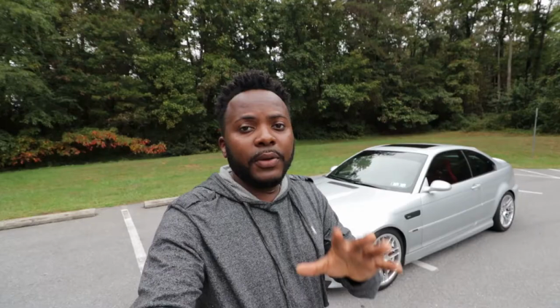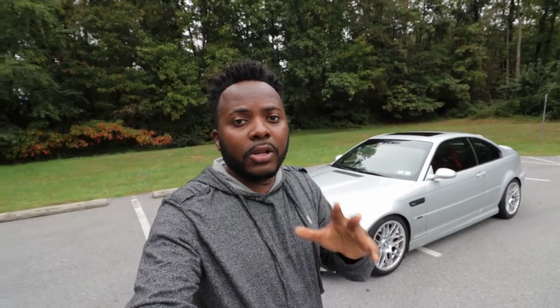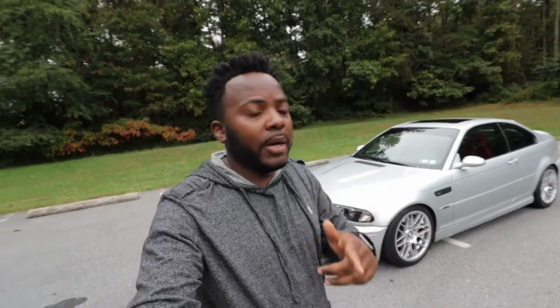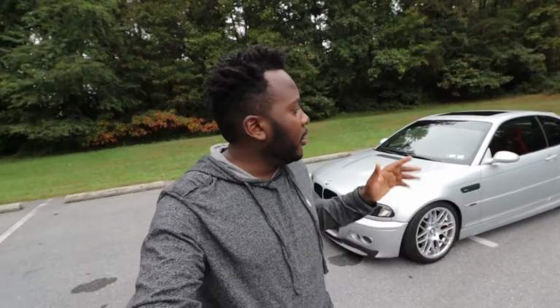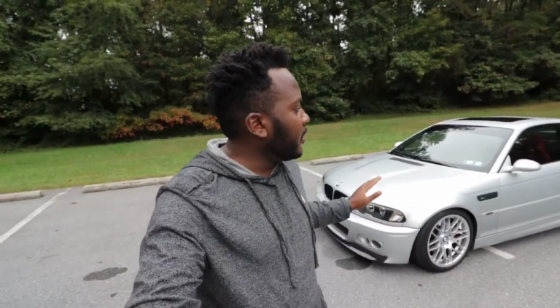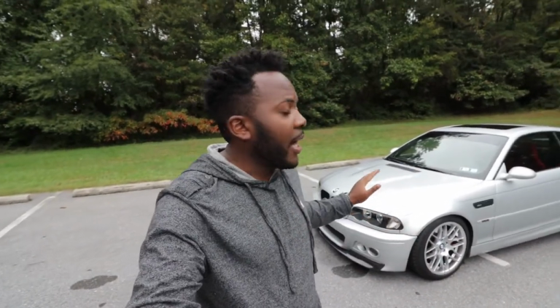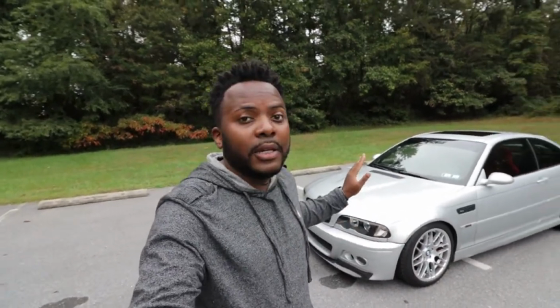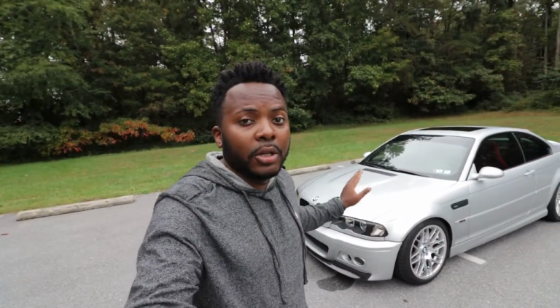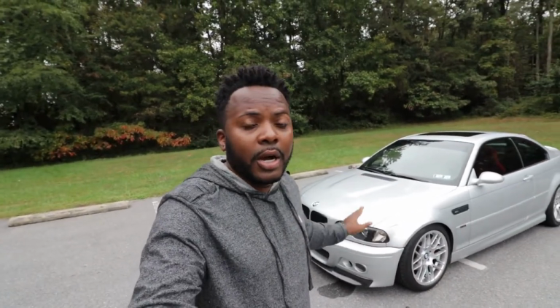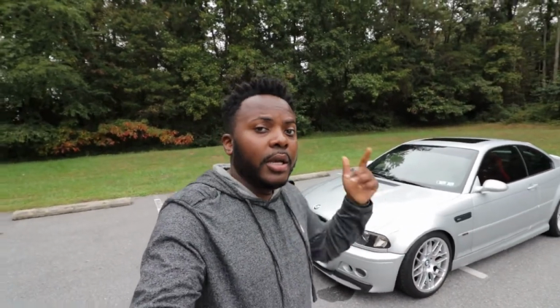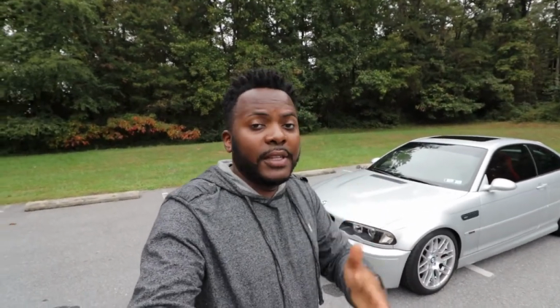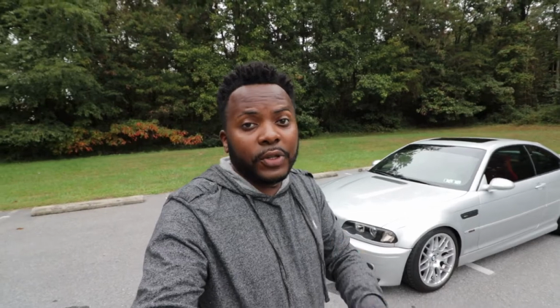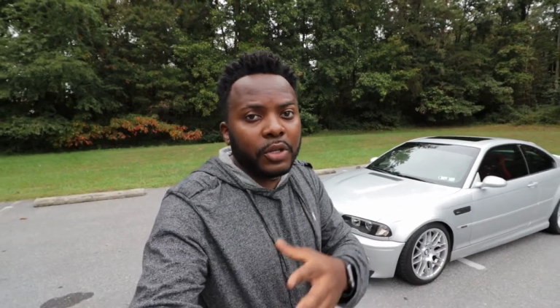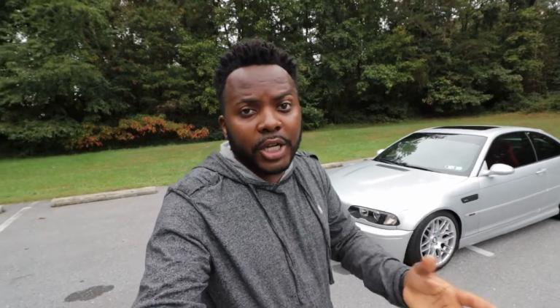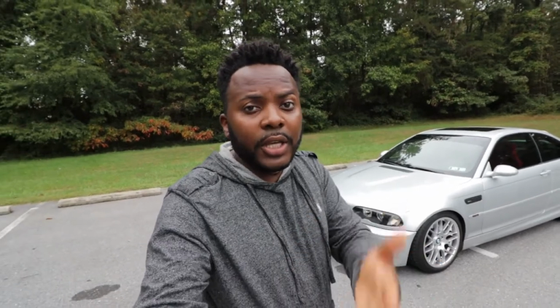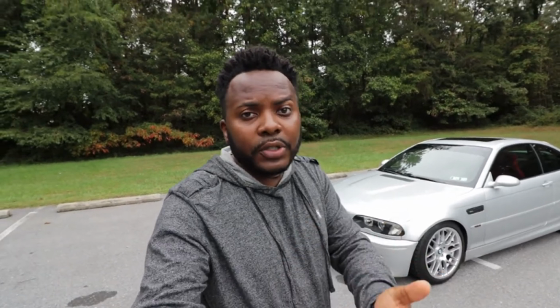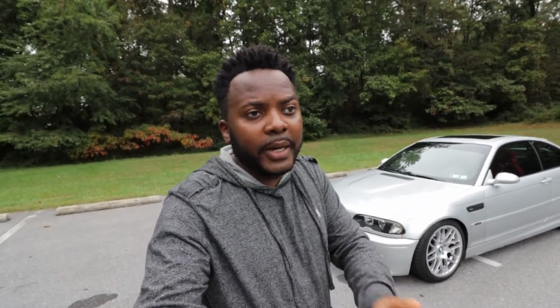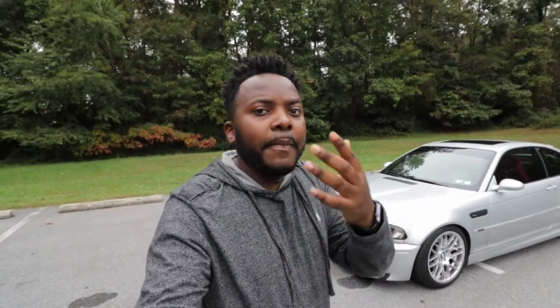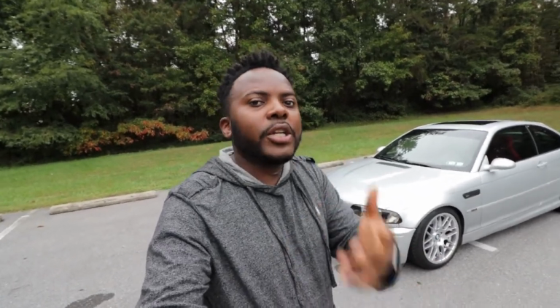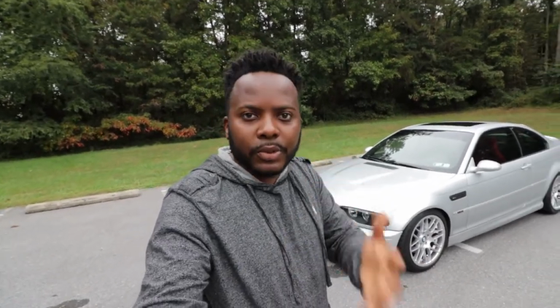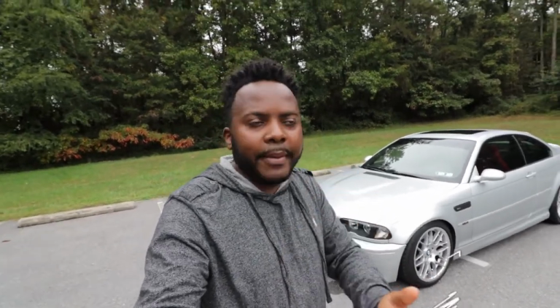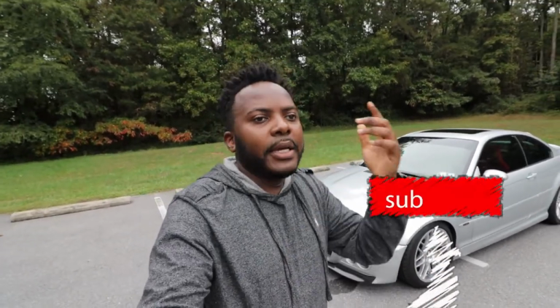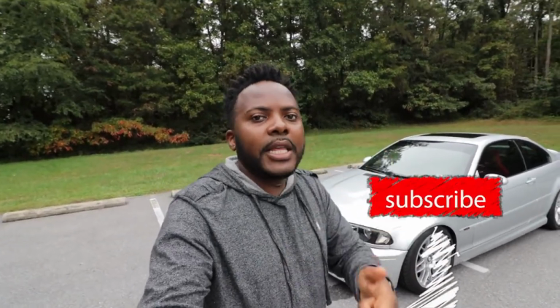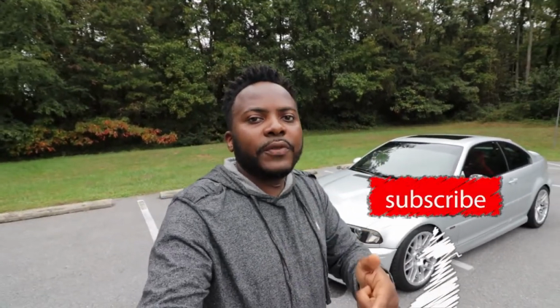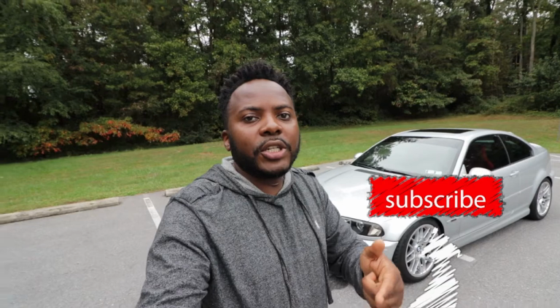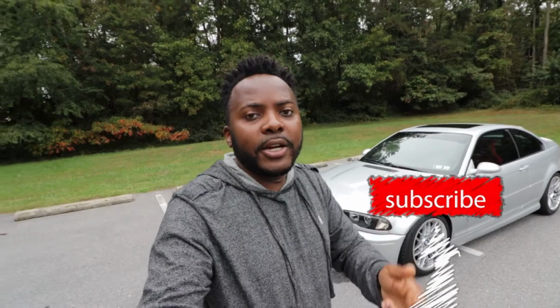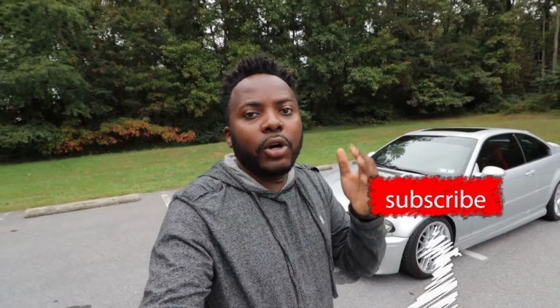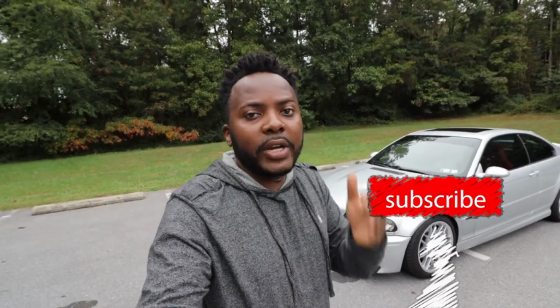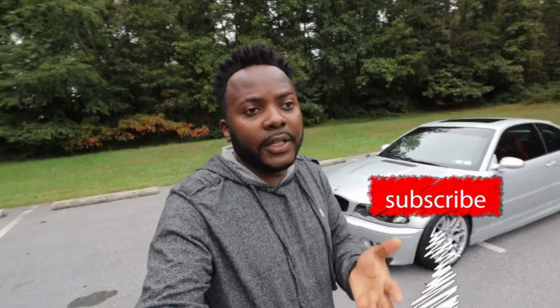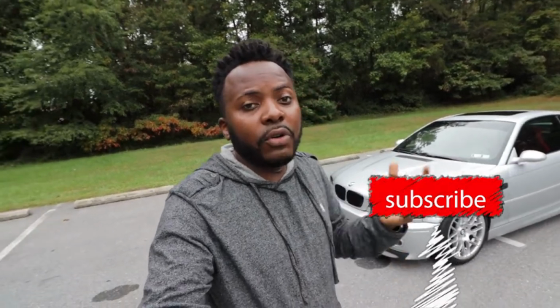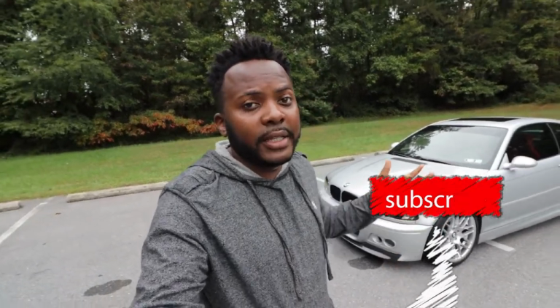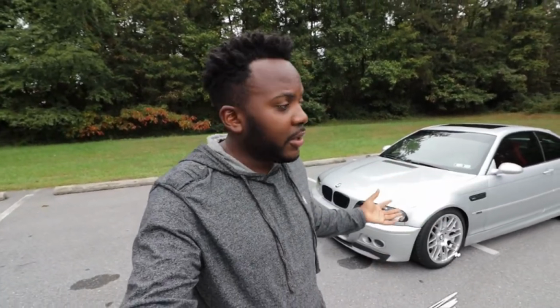Before I talk about the things that I've done on the car, if this is the first time you stop by the channel, thank you for stopping by. Make sure that you subscribe, hit that notification icon, and also like the video if you like this content.